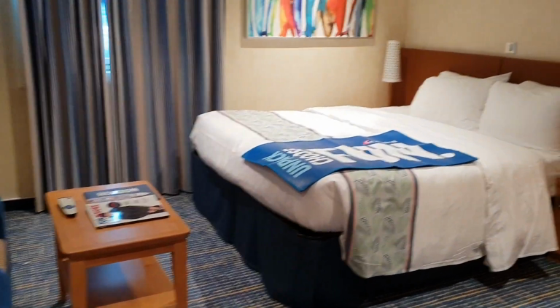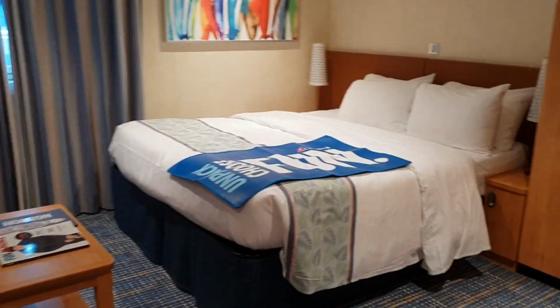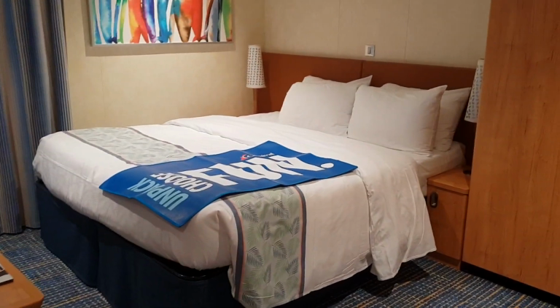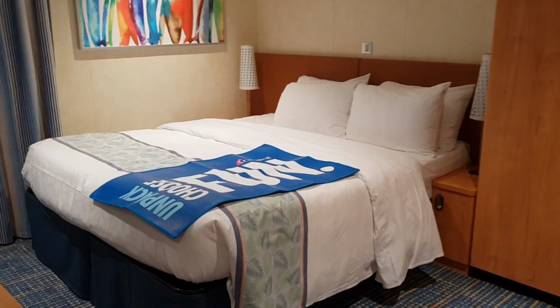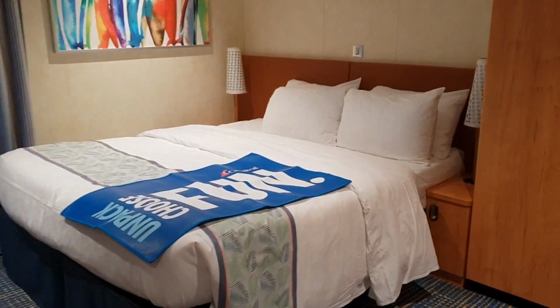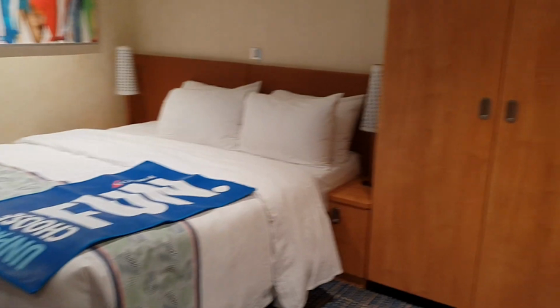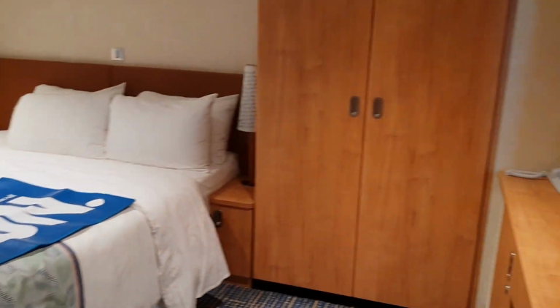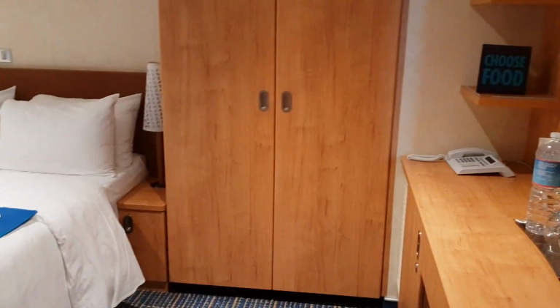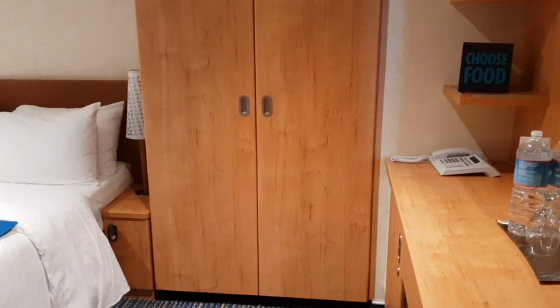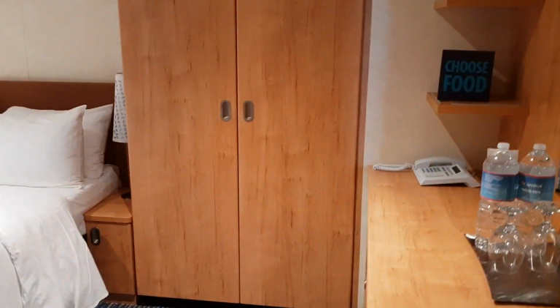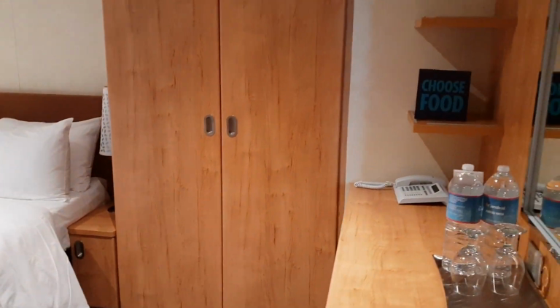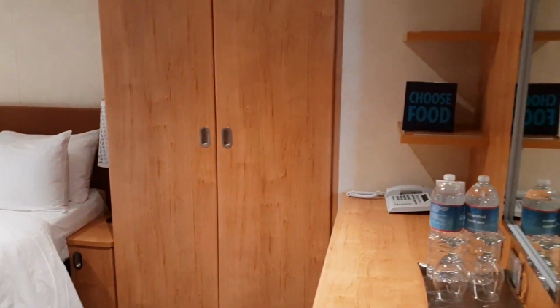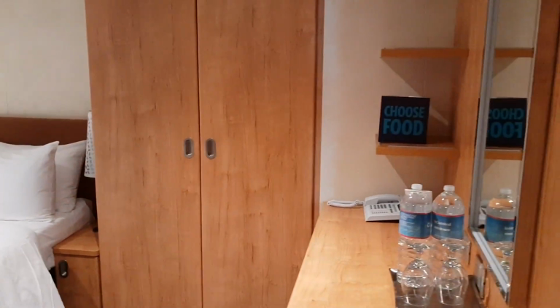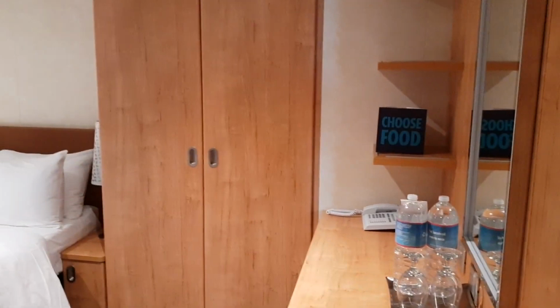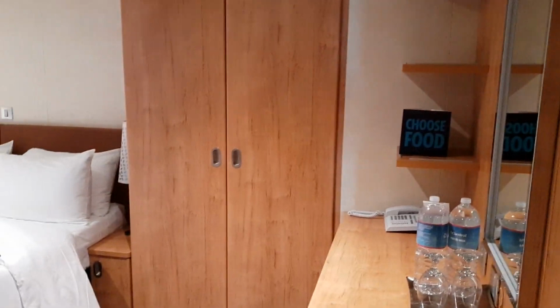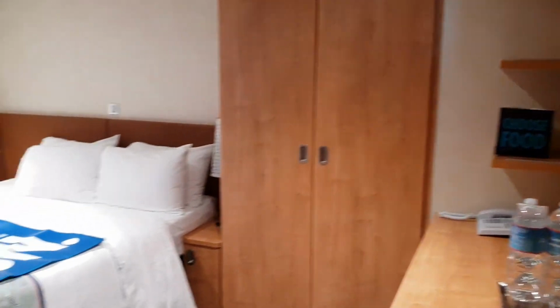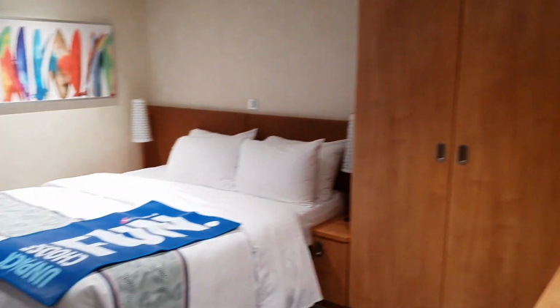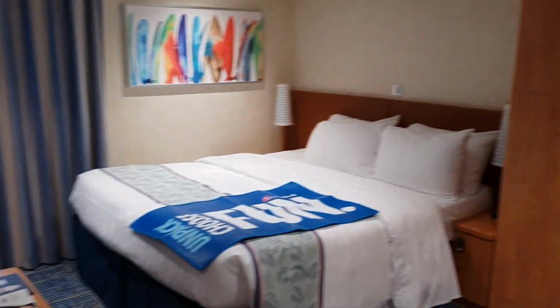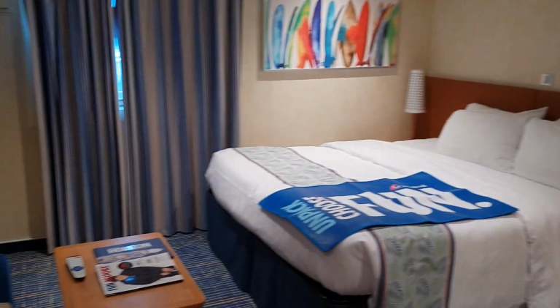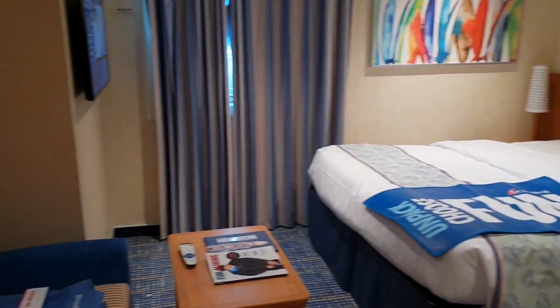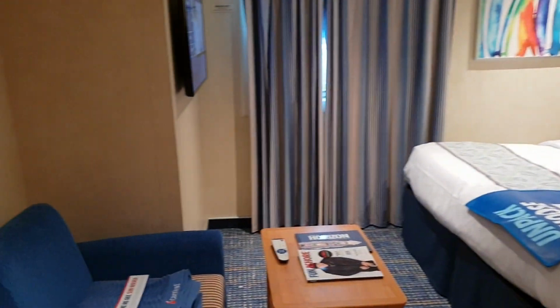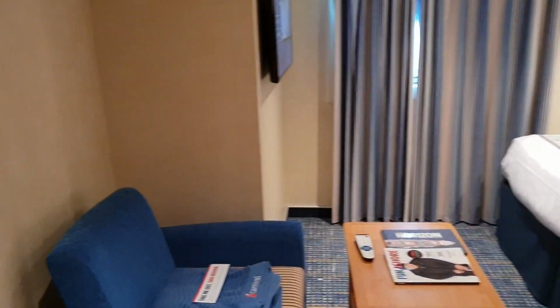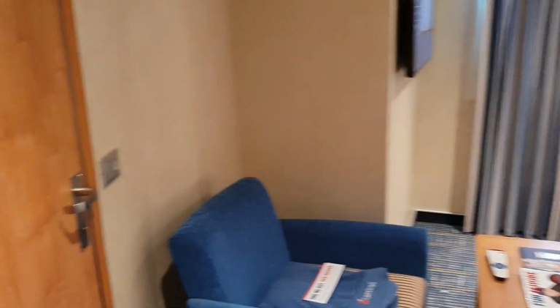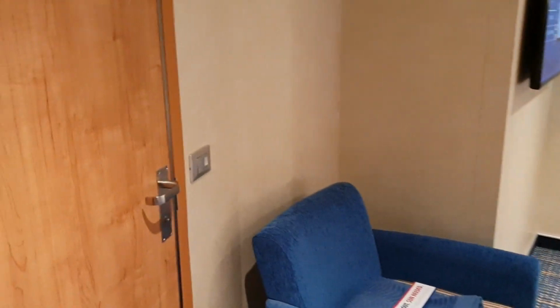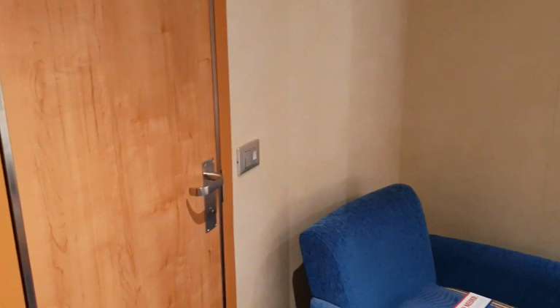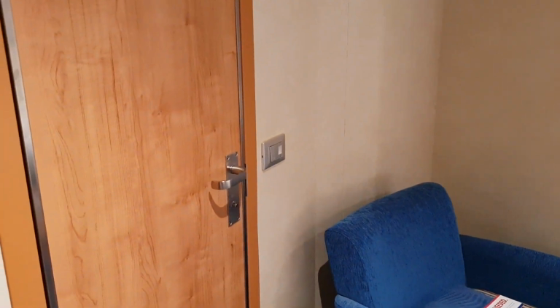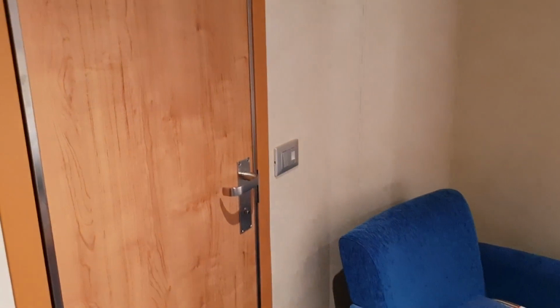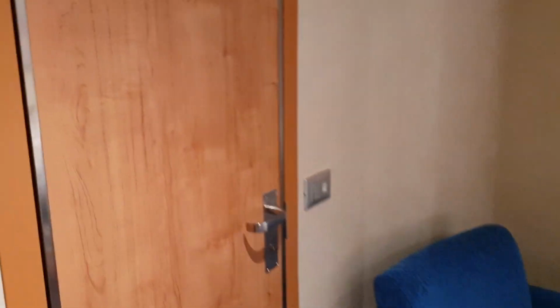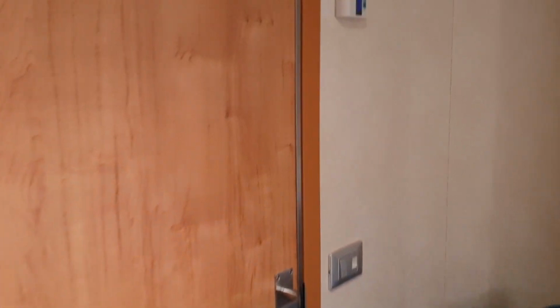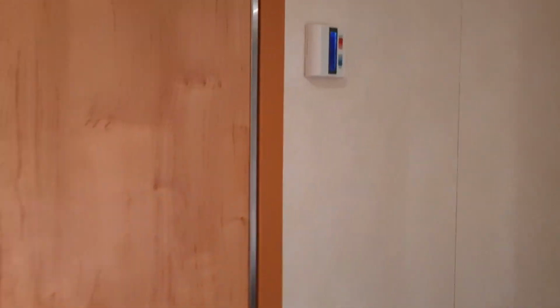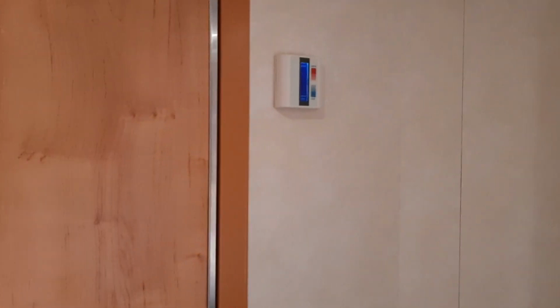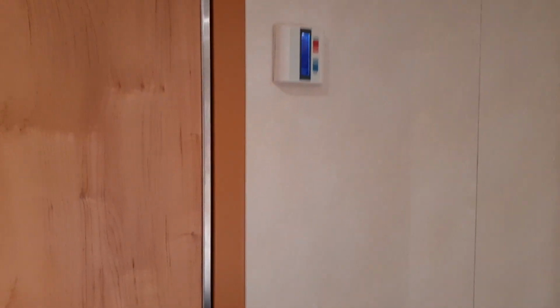I'm a little out of breath because I ran up the stairs. So we'll actually do a little walk around. This is kind of like a square cabin, so I hope you can get an idea of the space. We're going to do this in a bit of a reverse order.